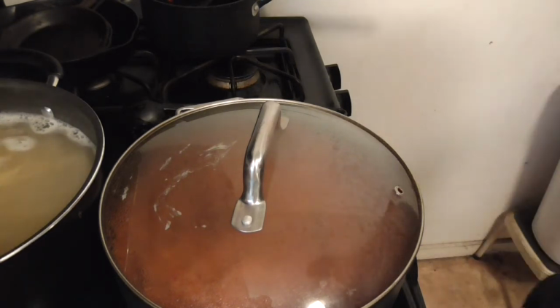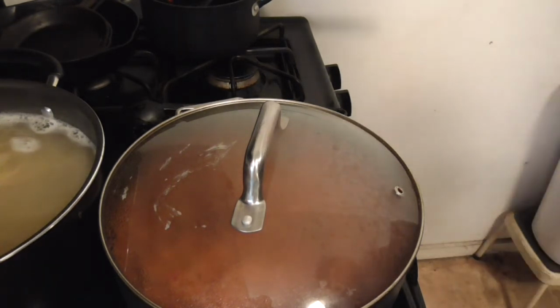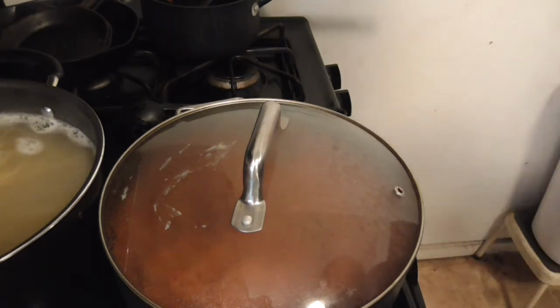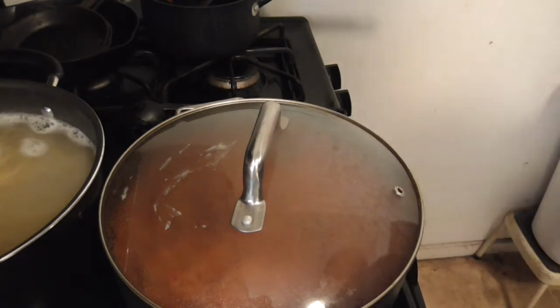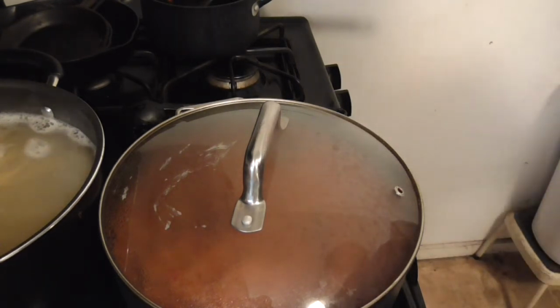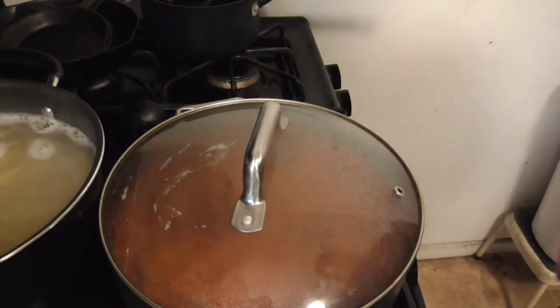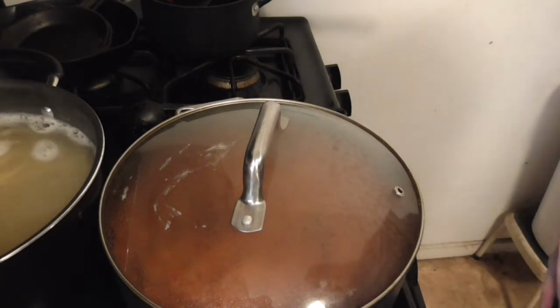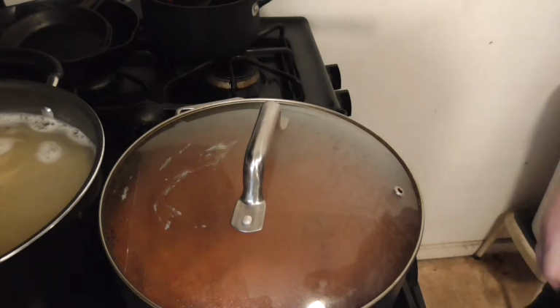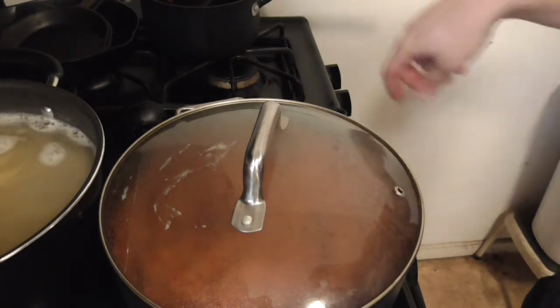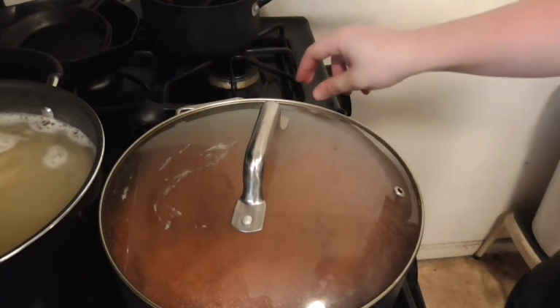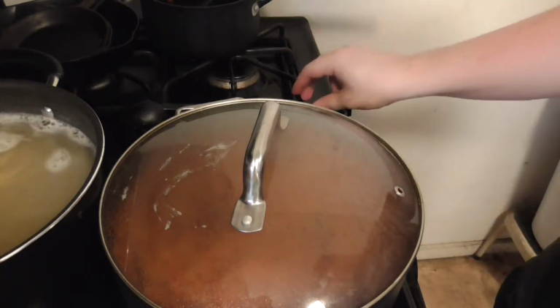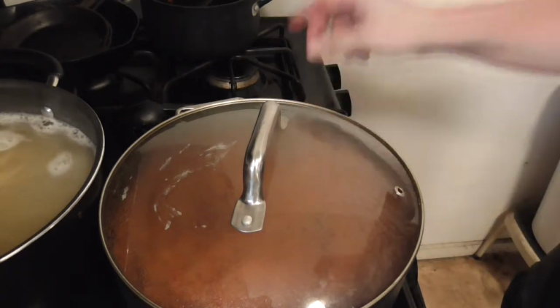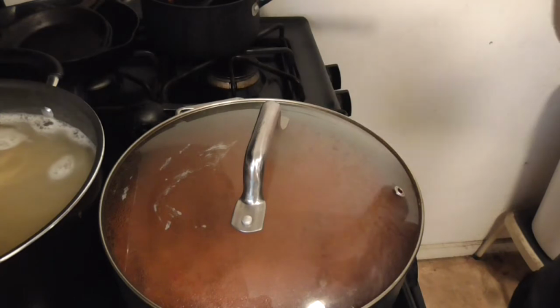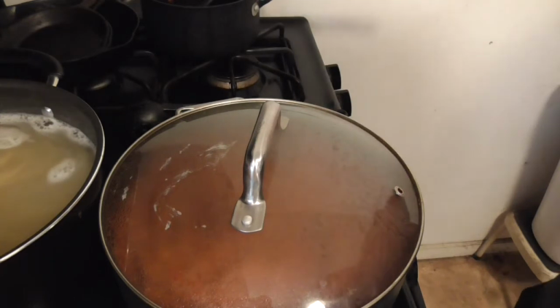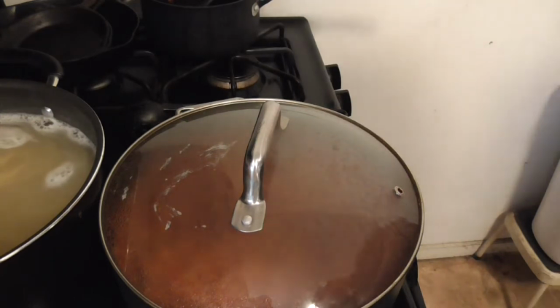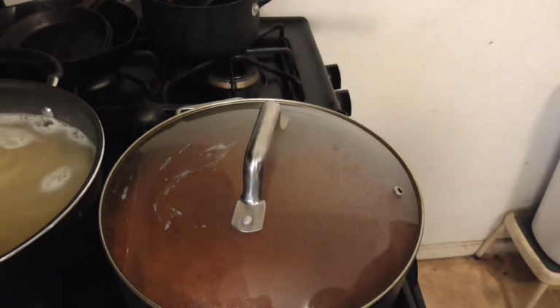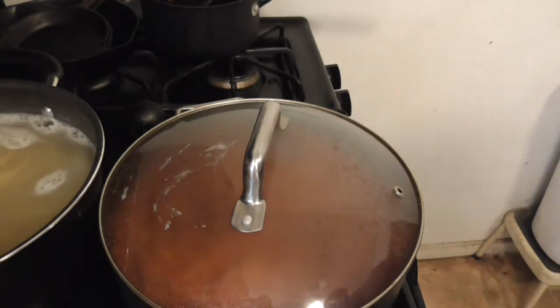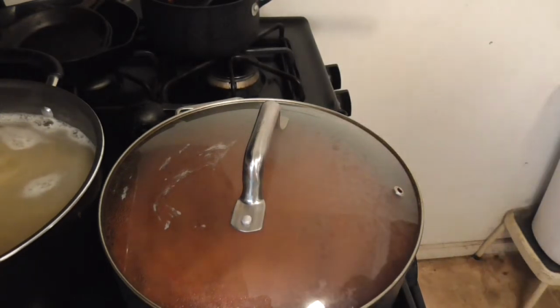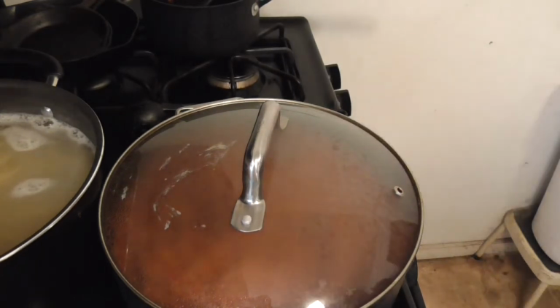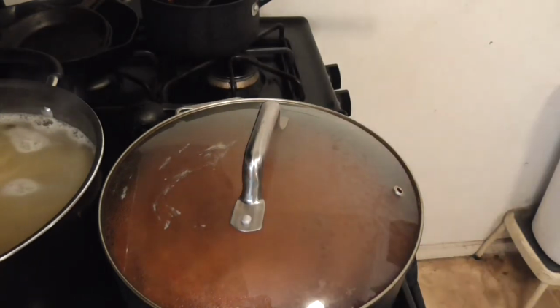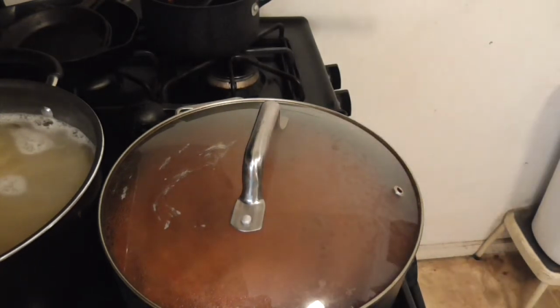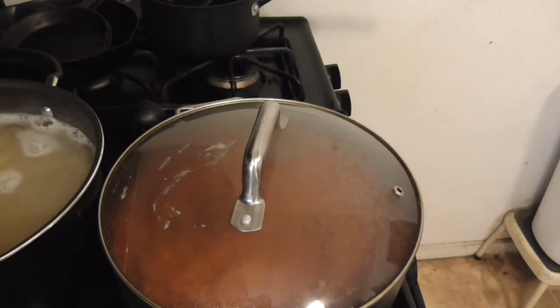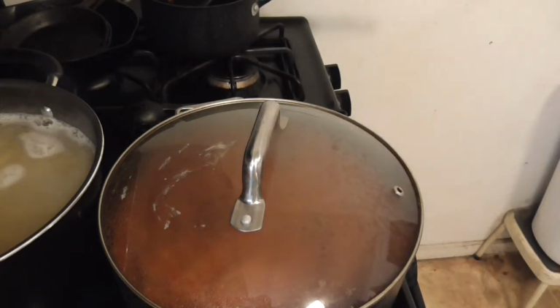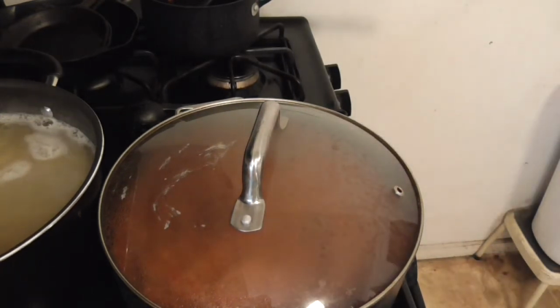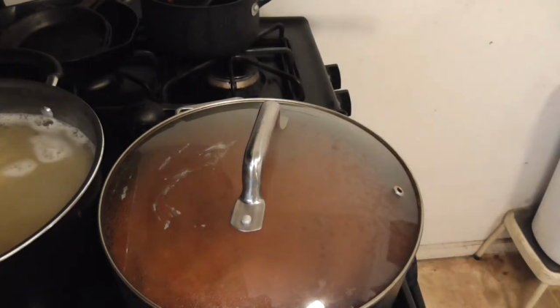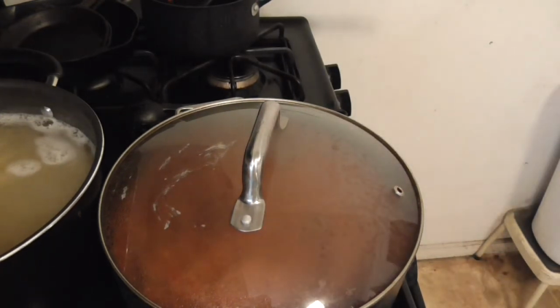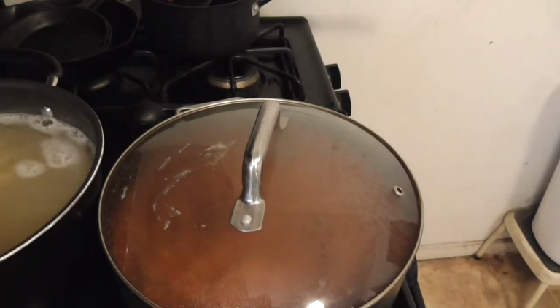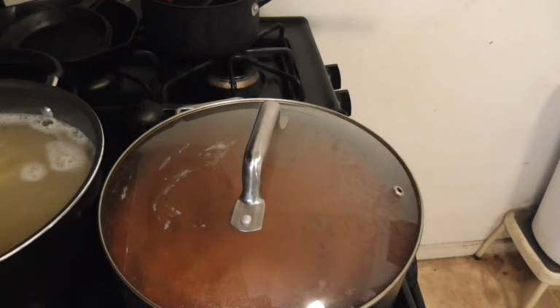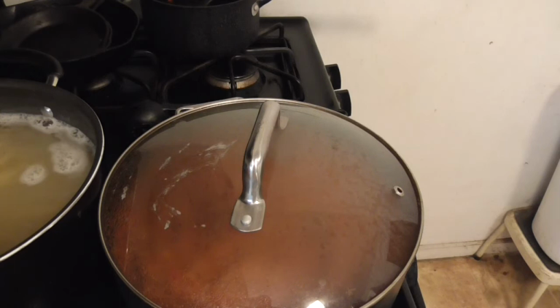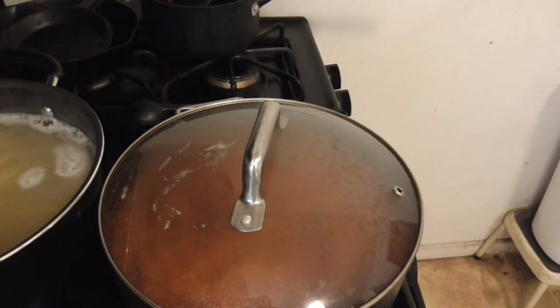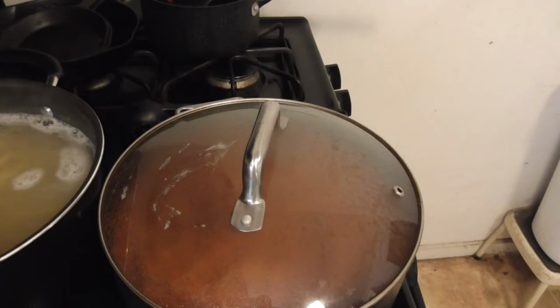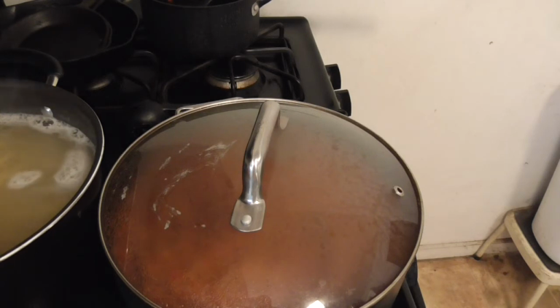That's what I figured — one side would be super soft and the other side wouldn't be. It's gonna have half overdone noodles and half perfectly done noodles.